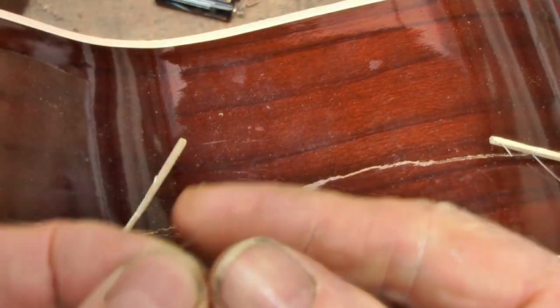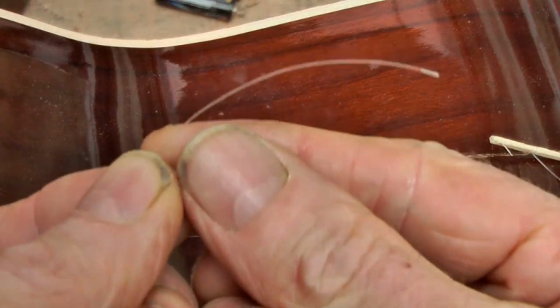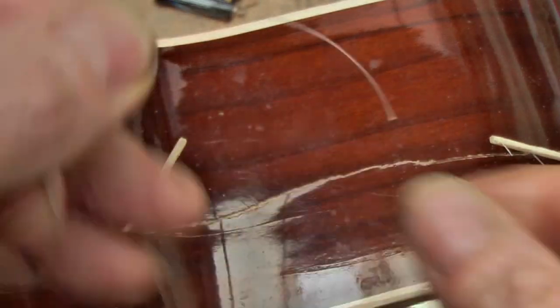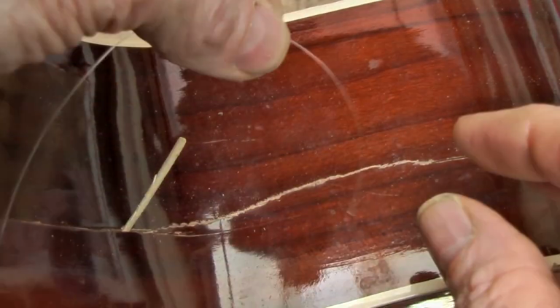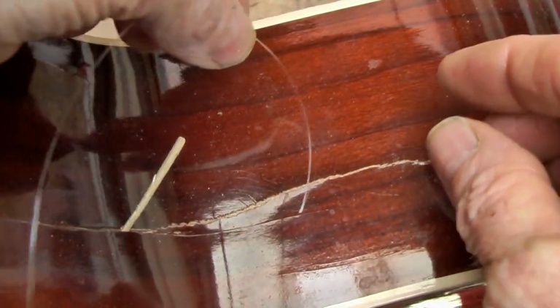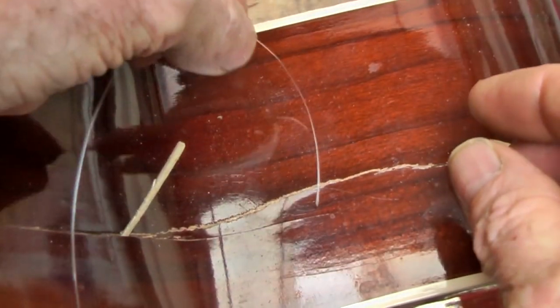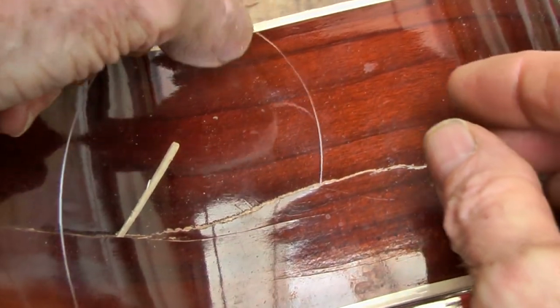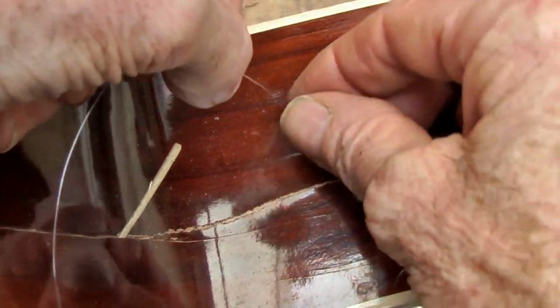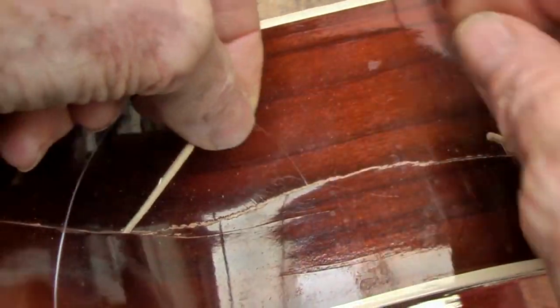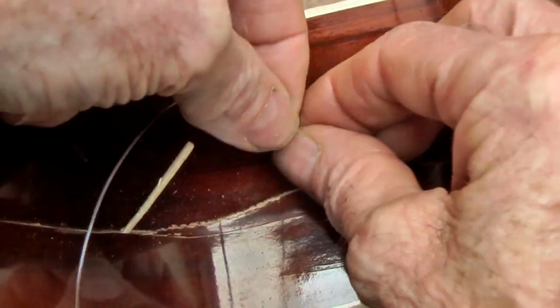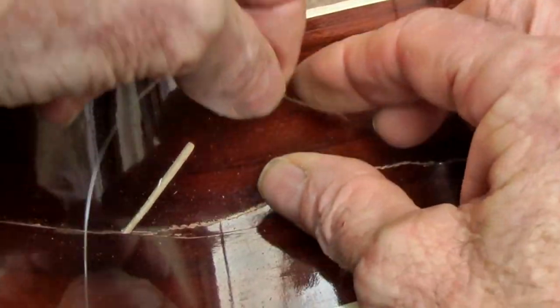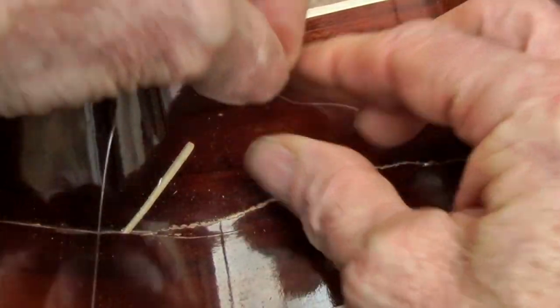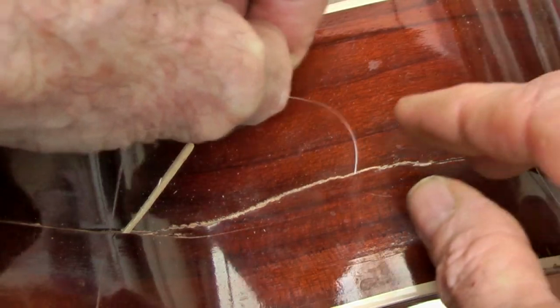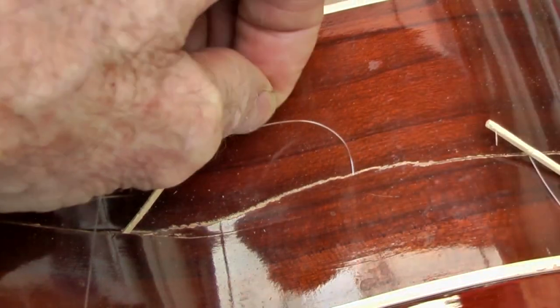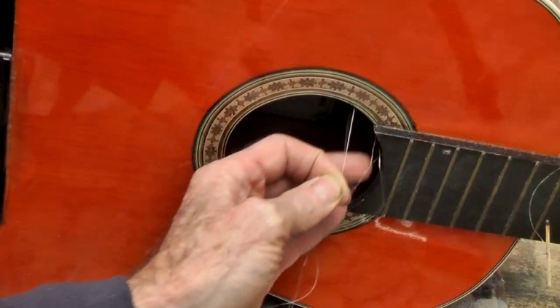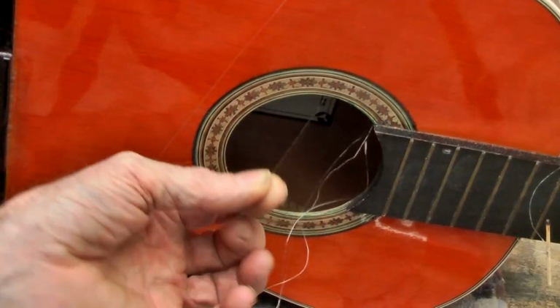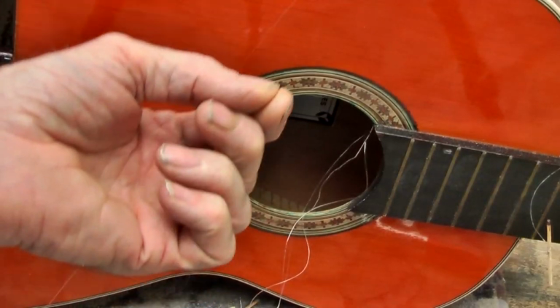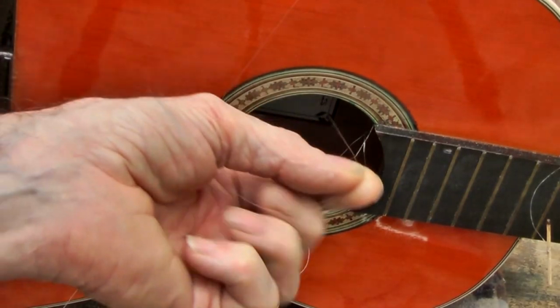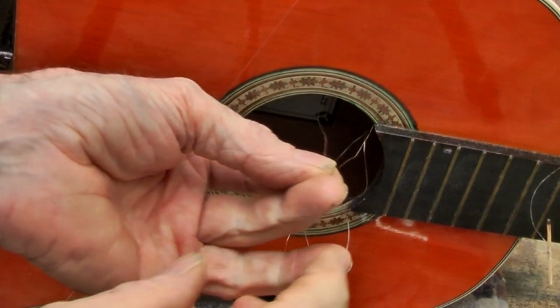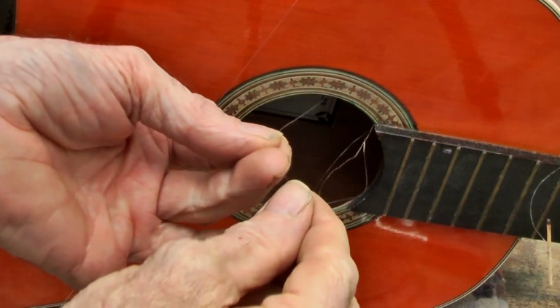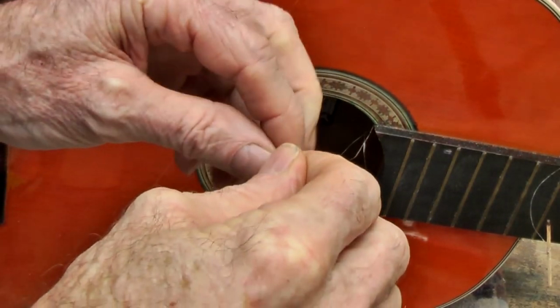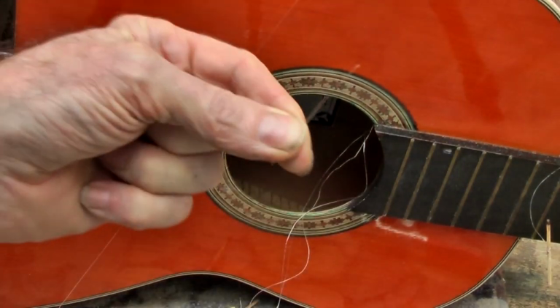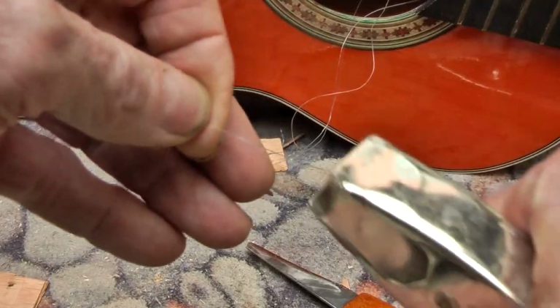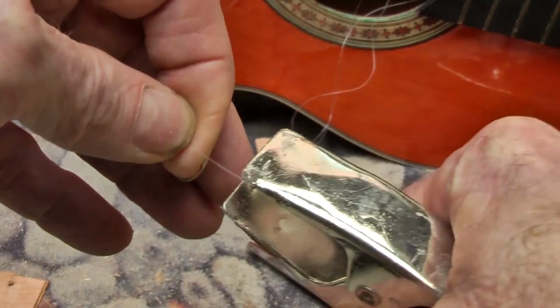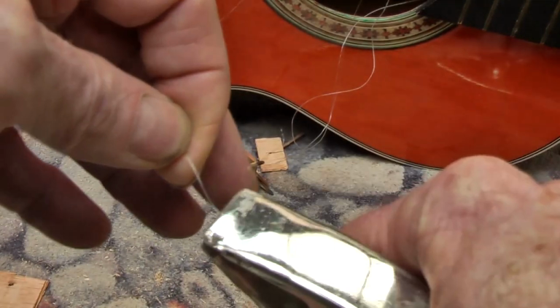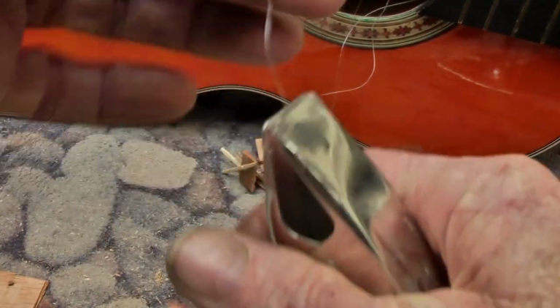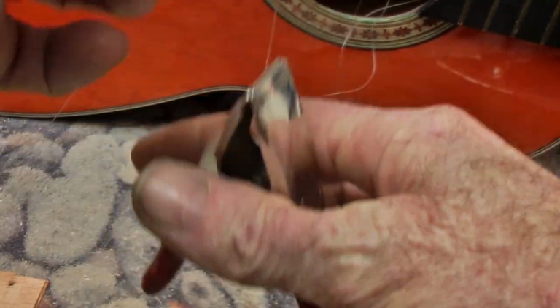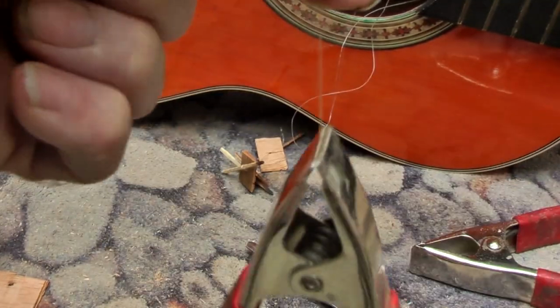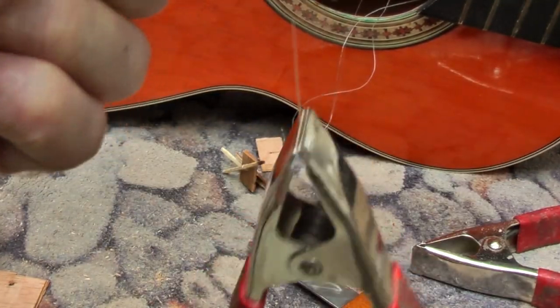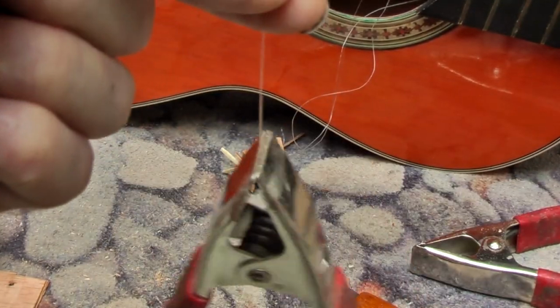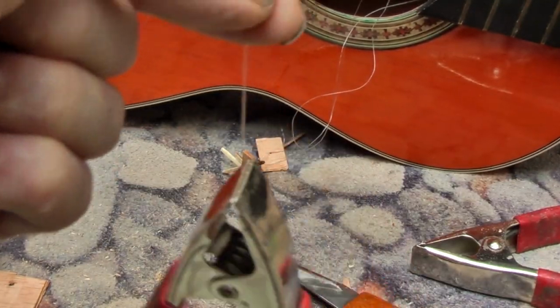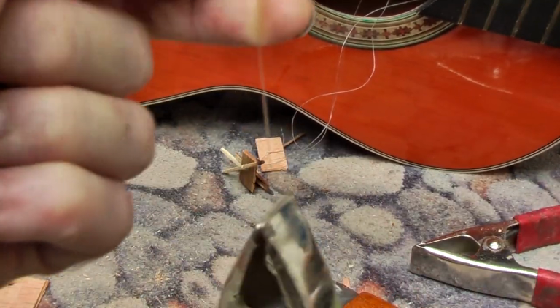You are going to take your nylon and feed it through the crack and pull it out the sound hole. Then I can put a clamp on that just so that I don't lose the end of it.